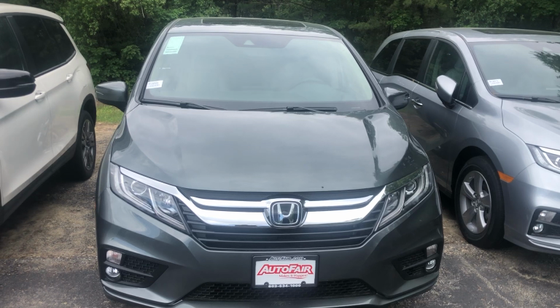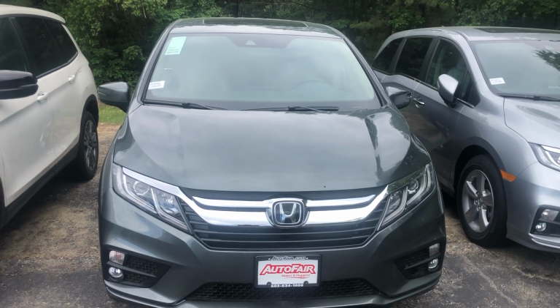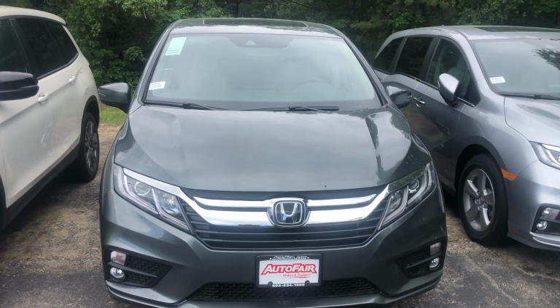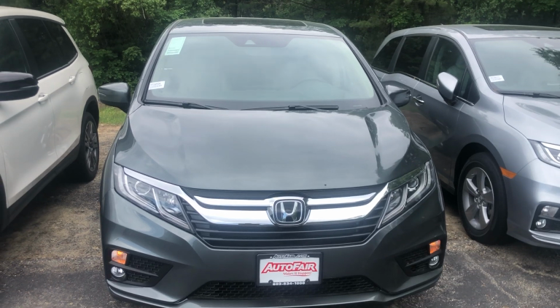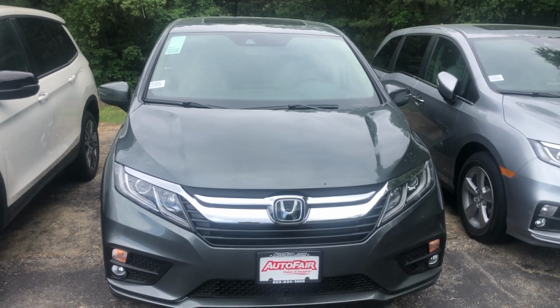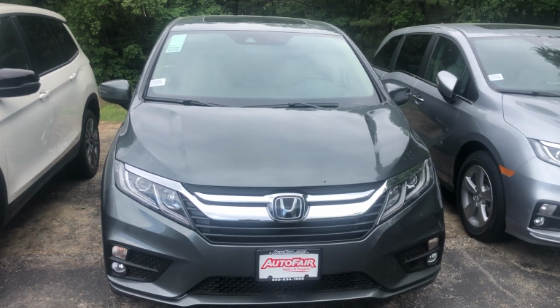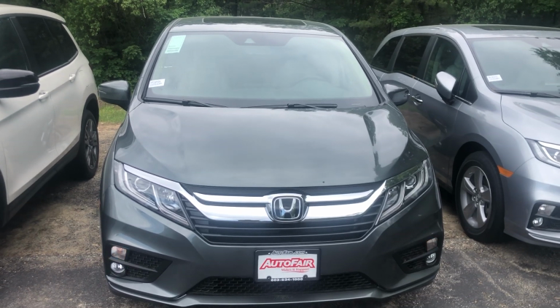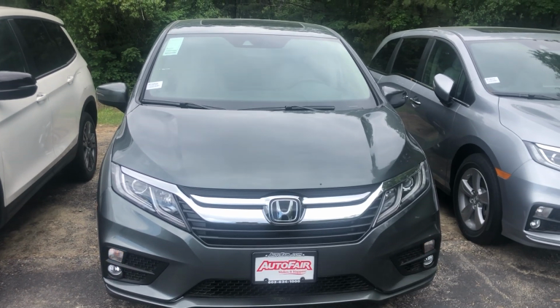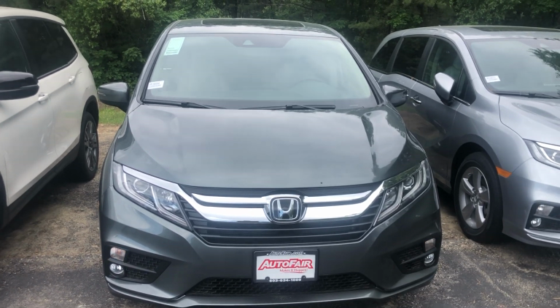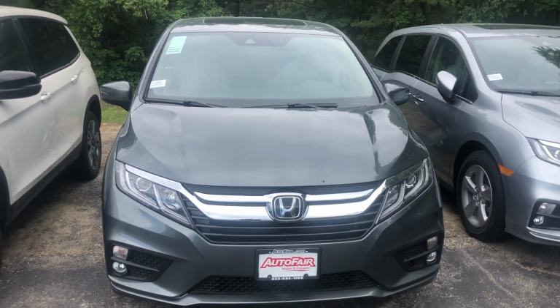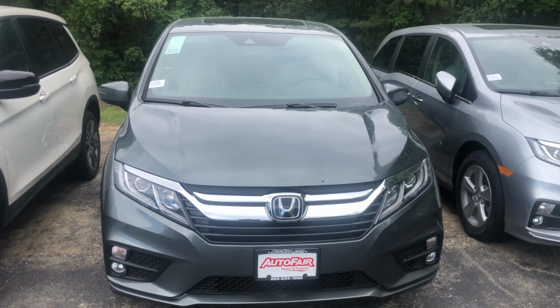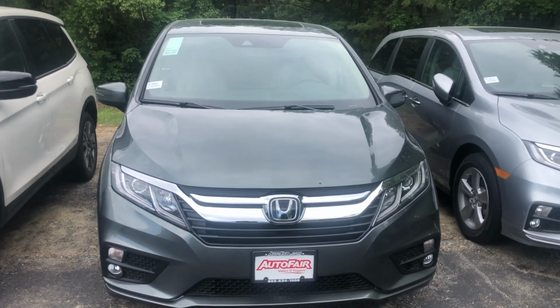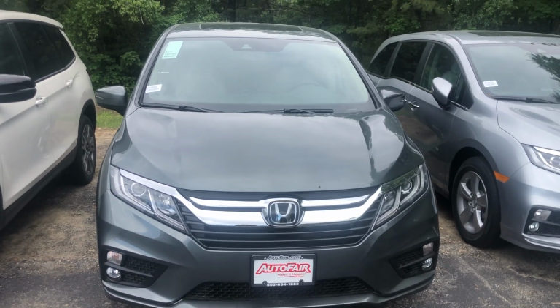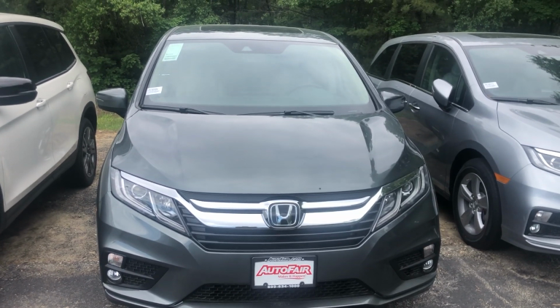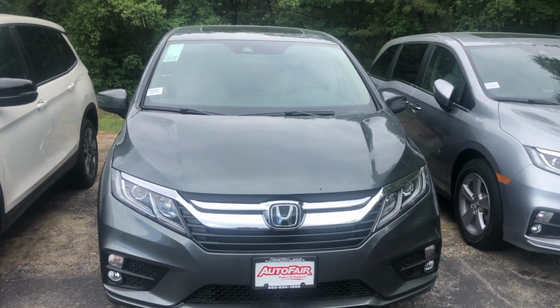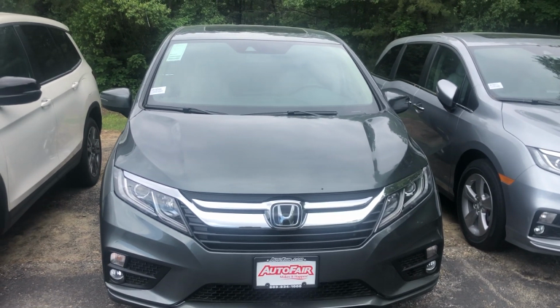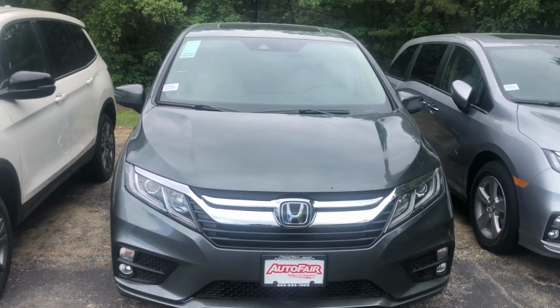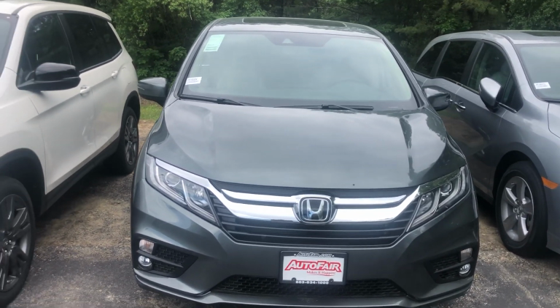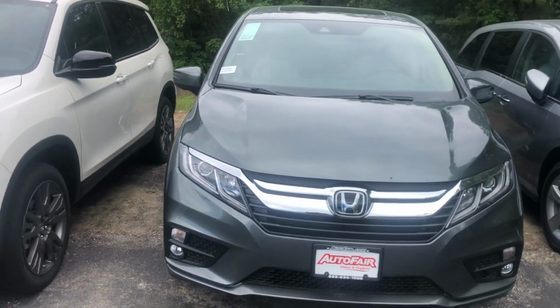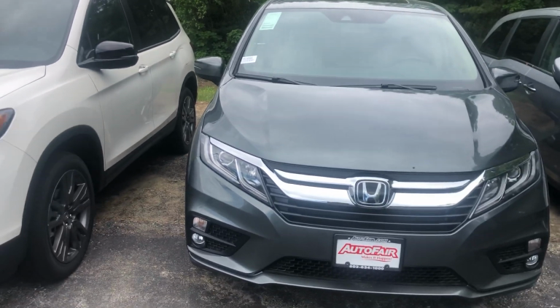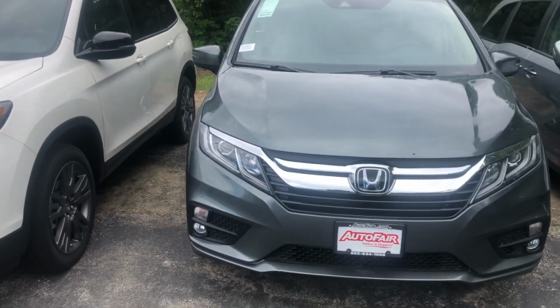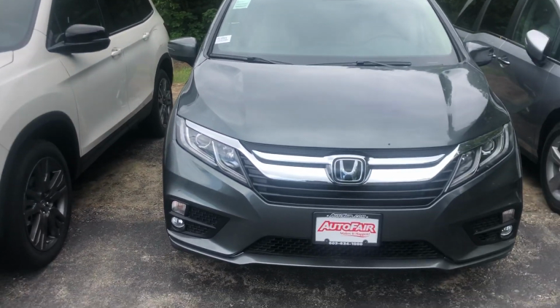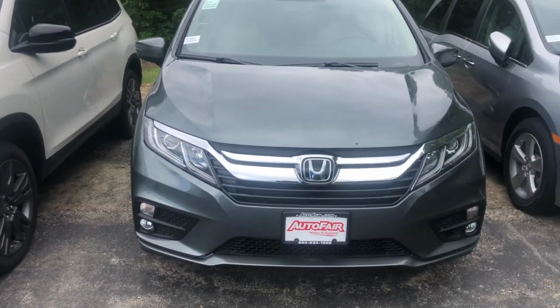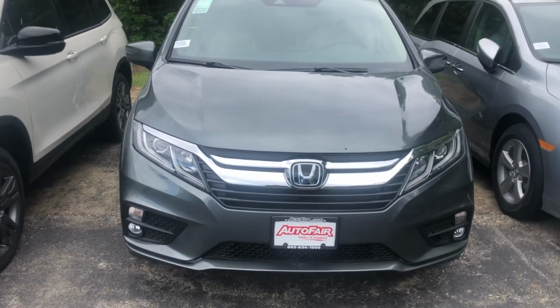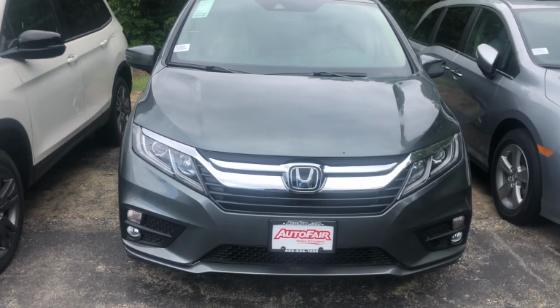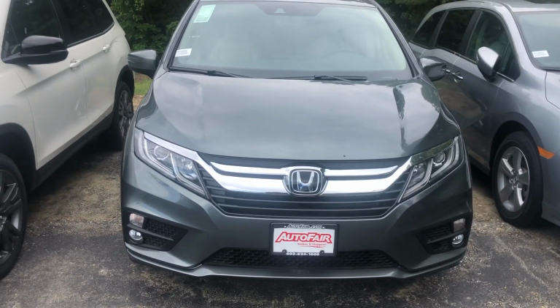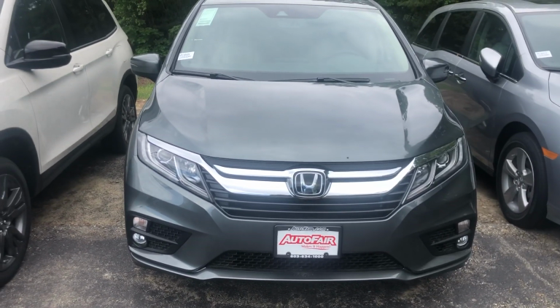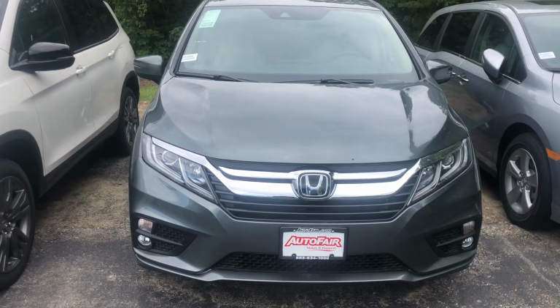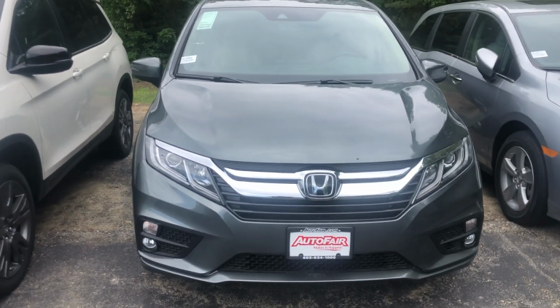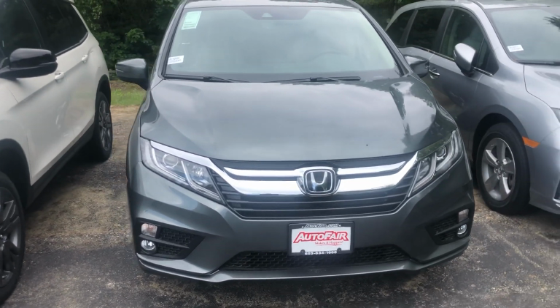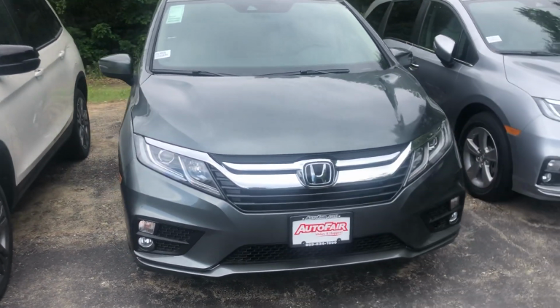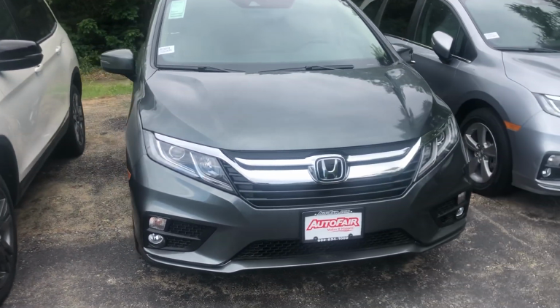Hi Cheryl, this is Andrew from Radeford Honda, showing you your 2019 Odyssey EX-L. You can see in the front here you do have full LED fog and headlamps.